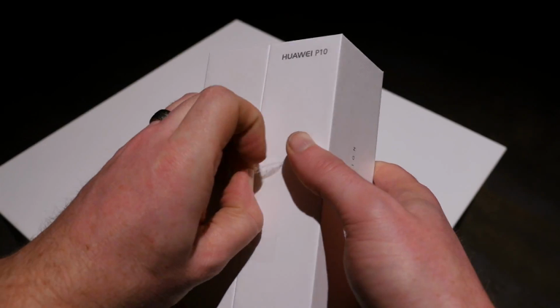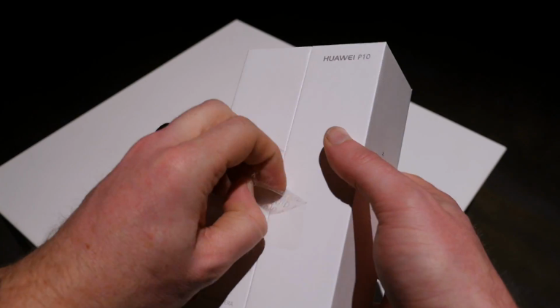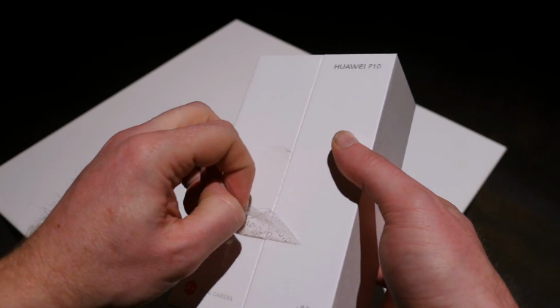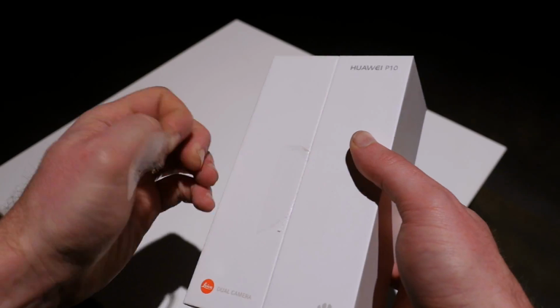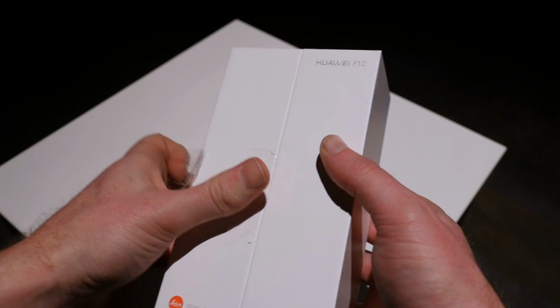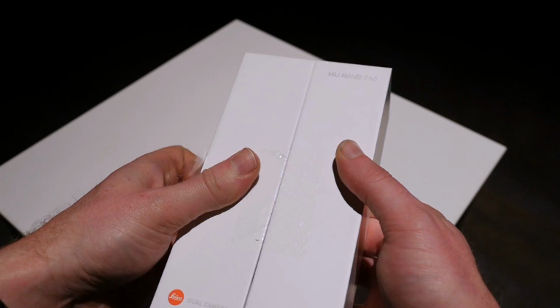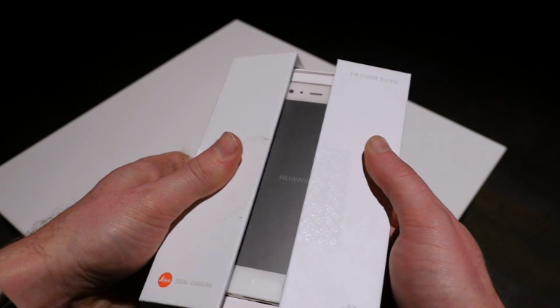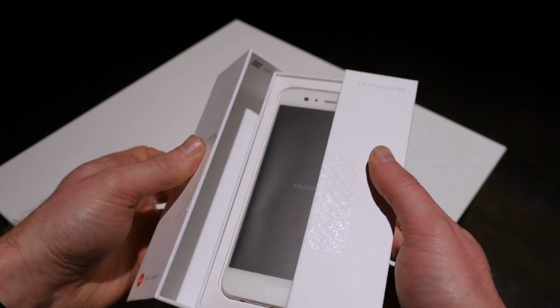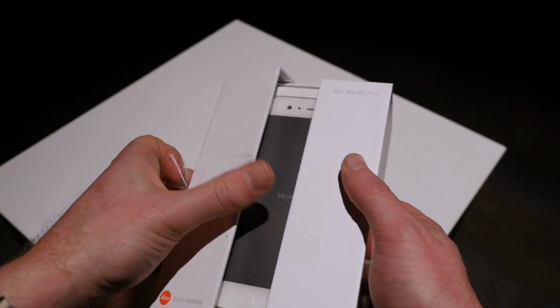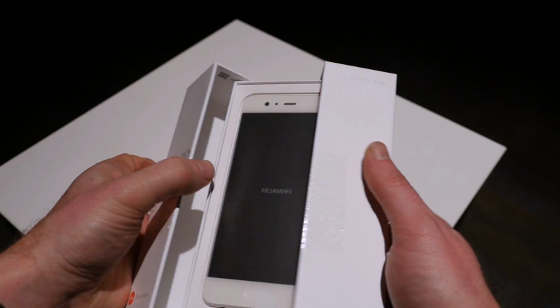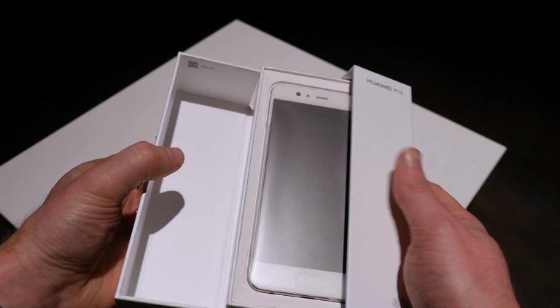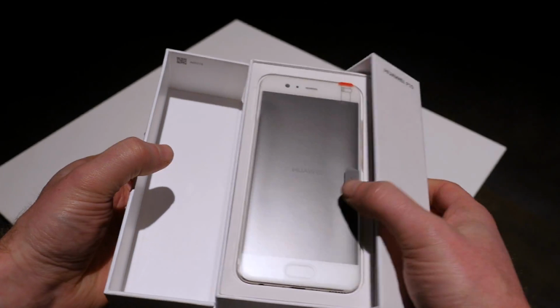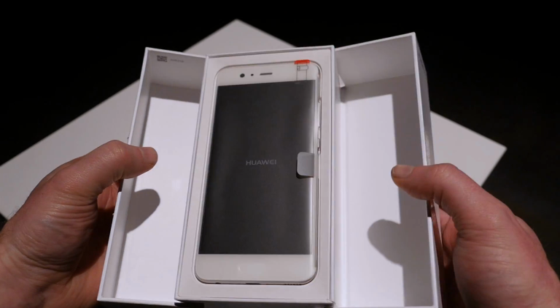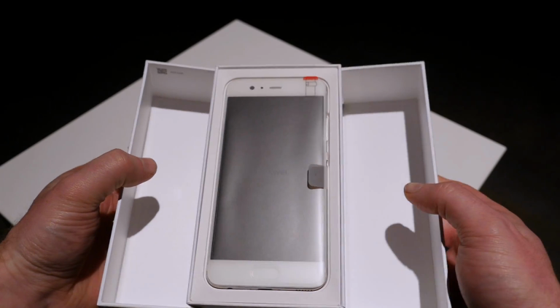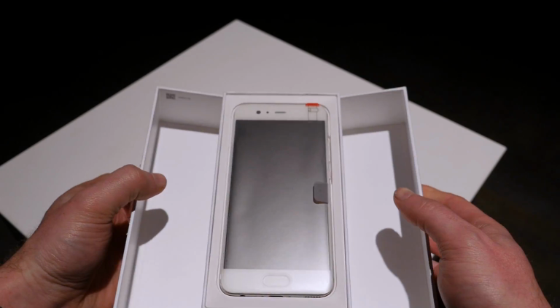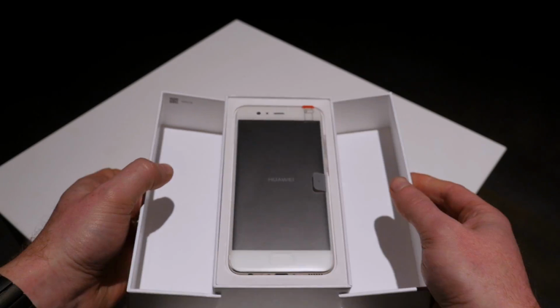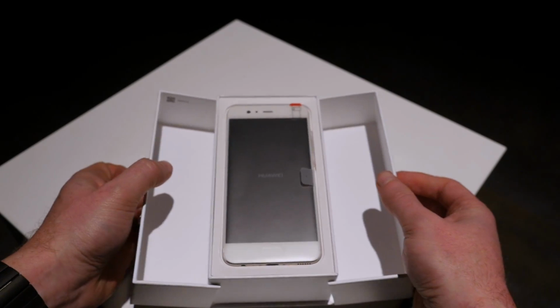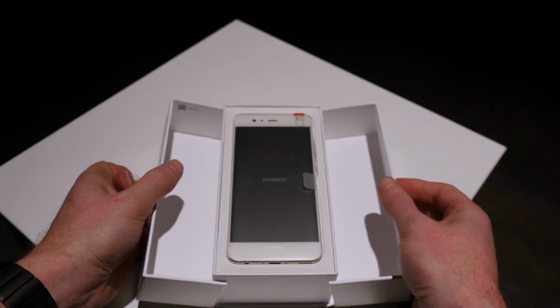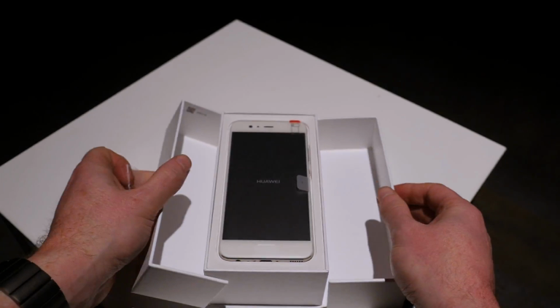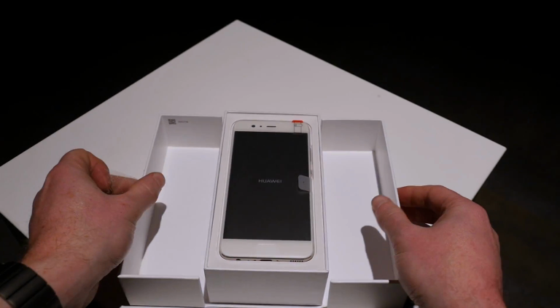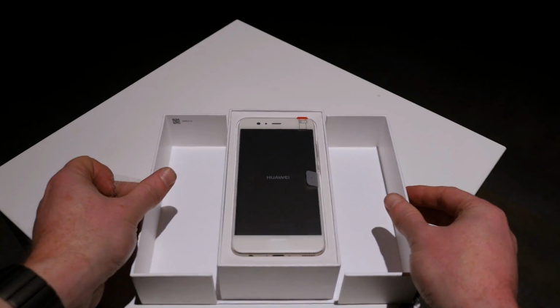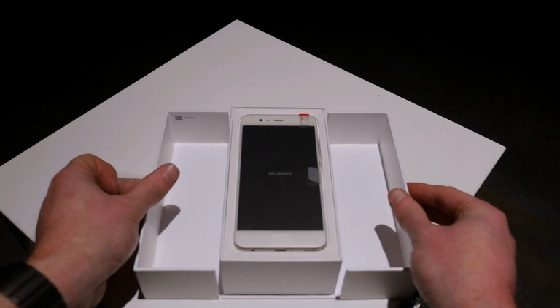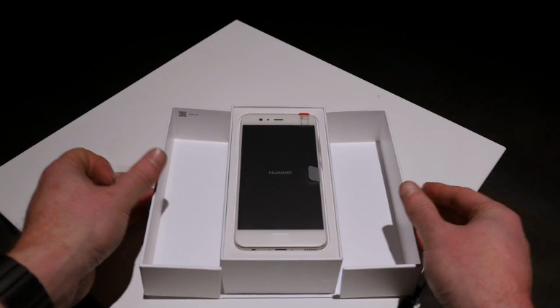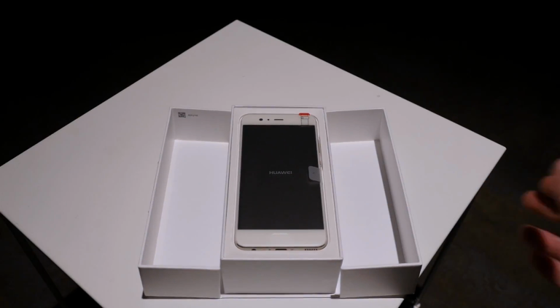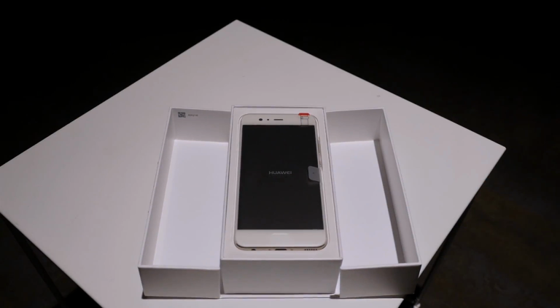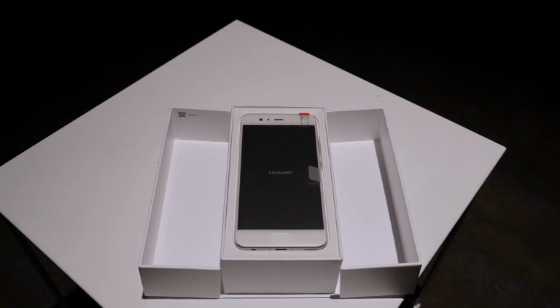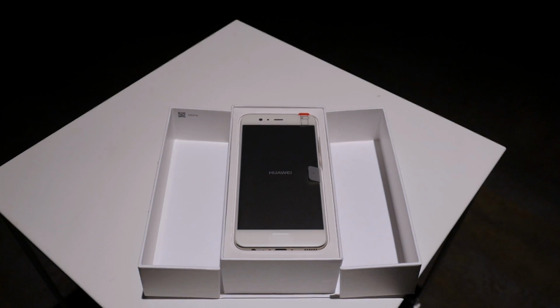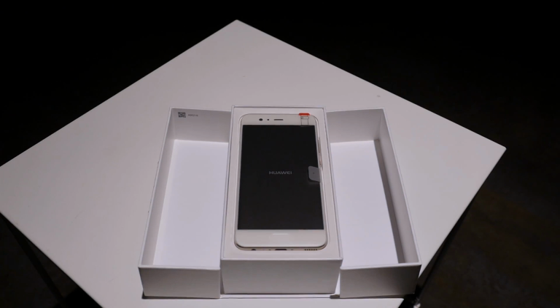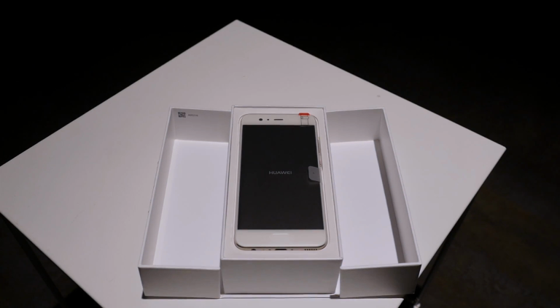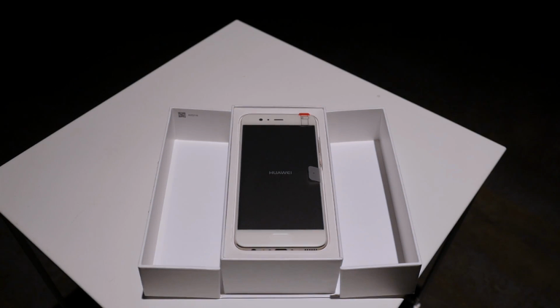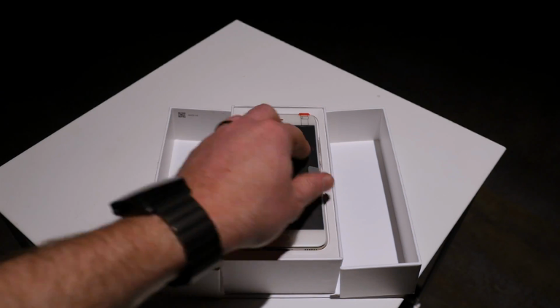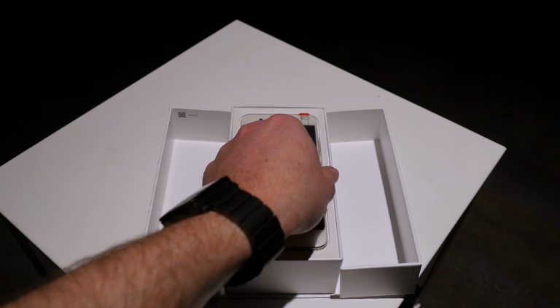The packaging of the P10 doesn't look particularly special from the outside, but once you remove the seal it opens up from the middle, prominently revealing the device.